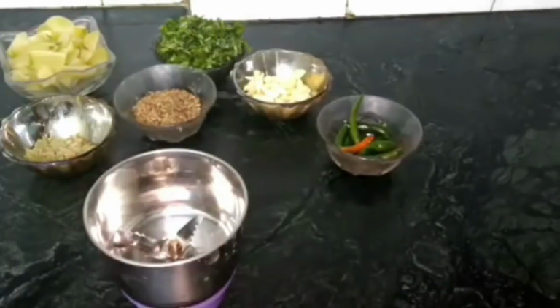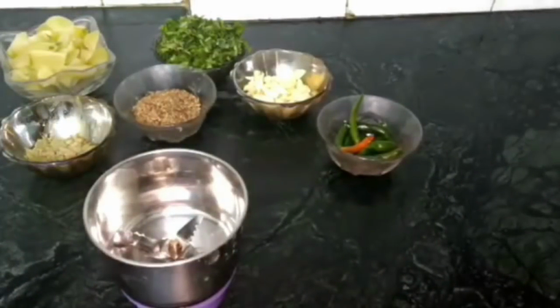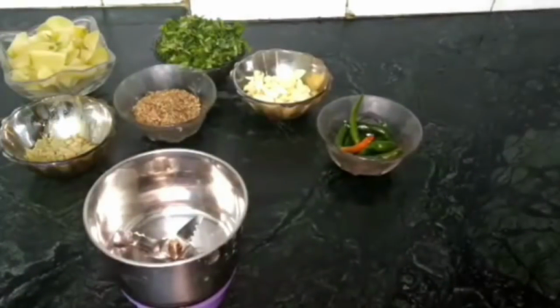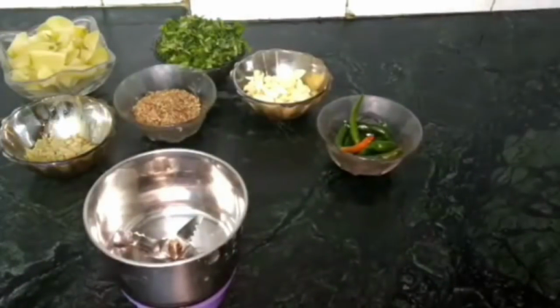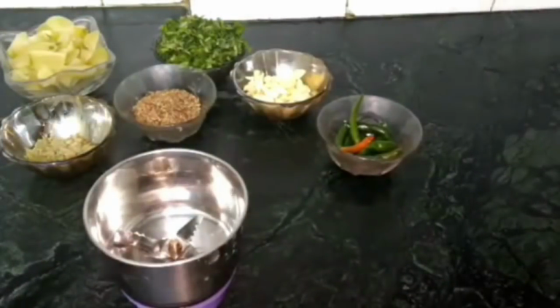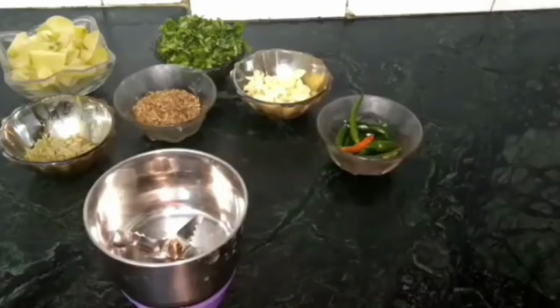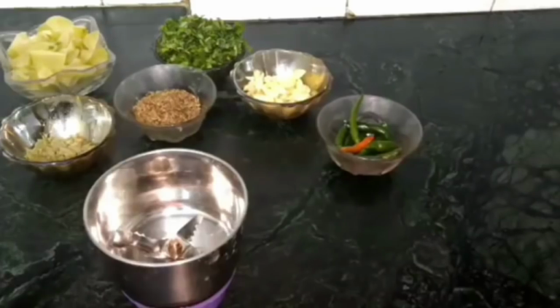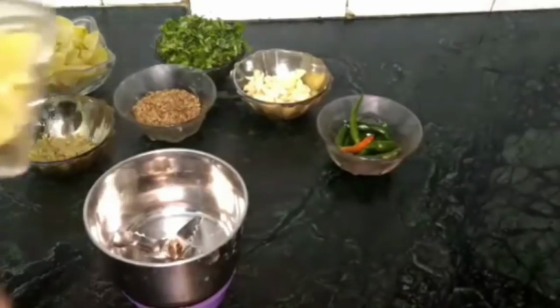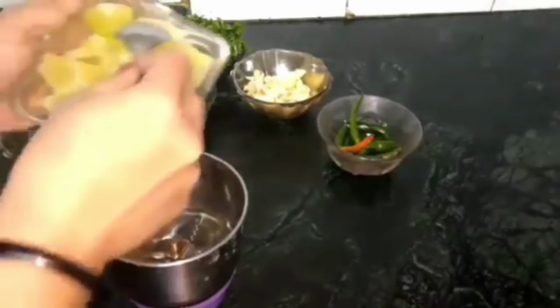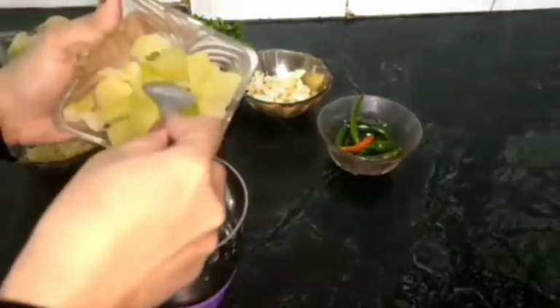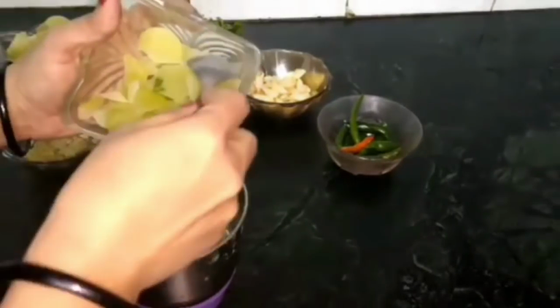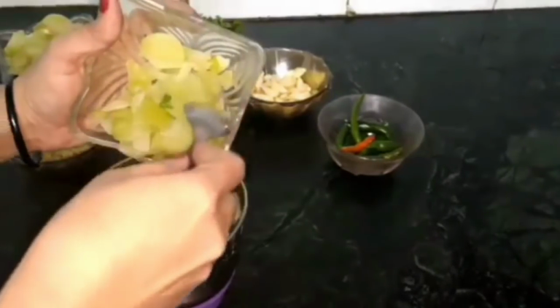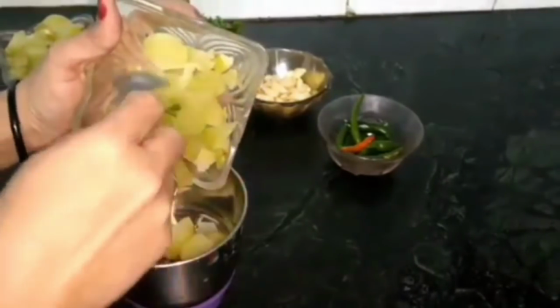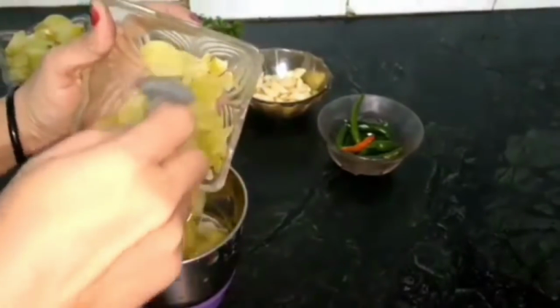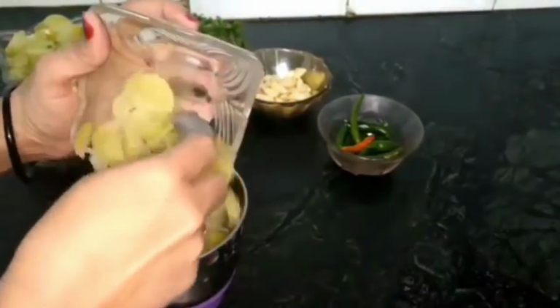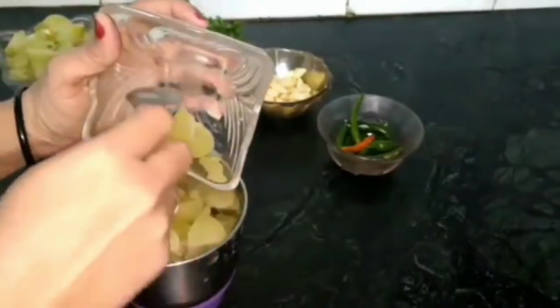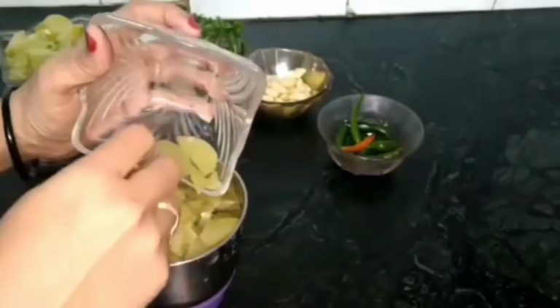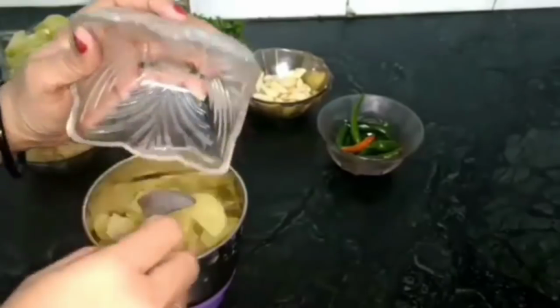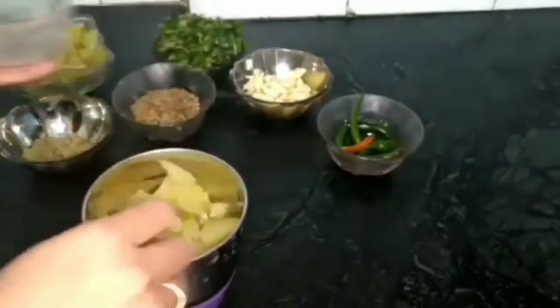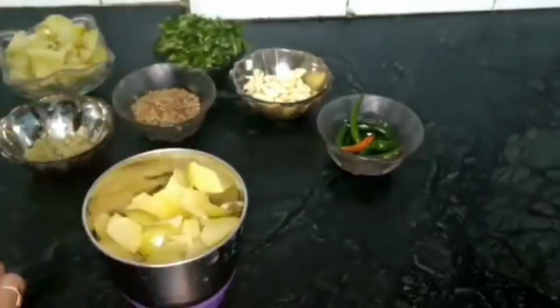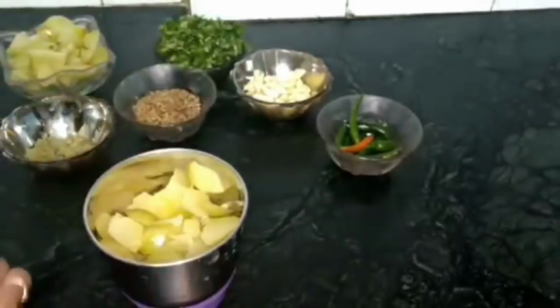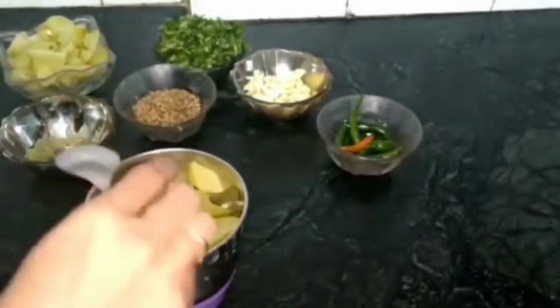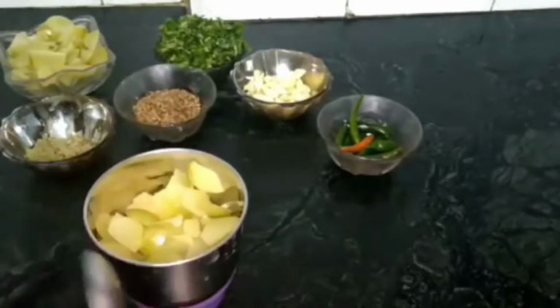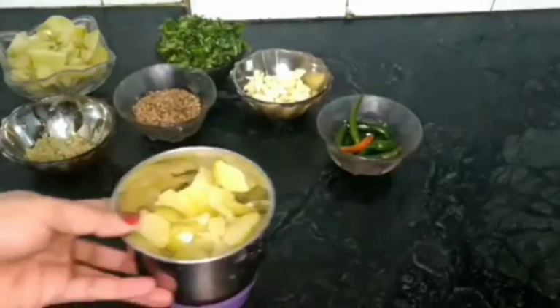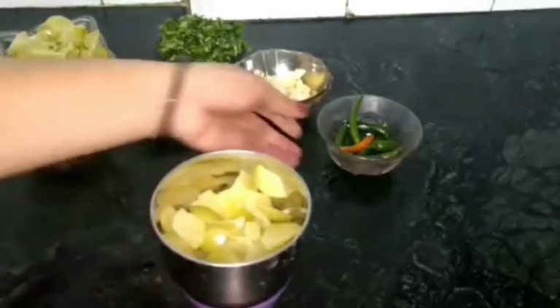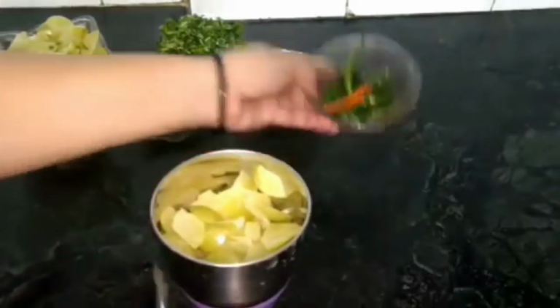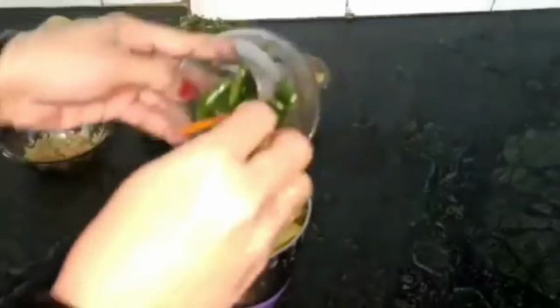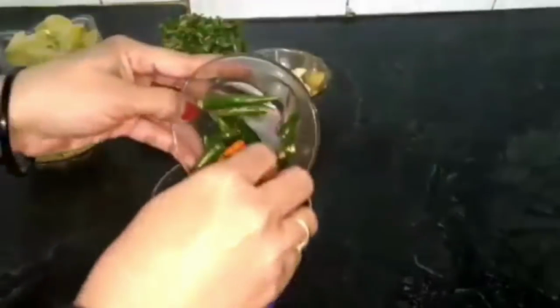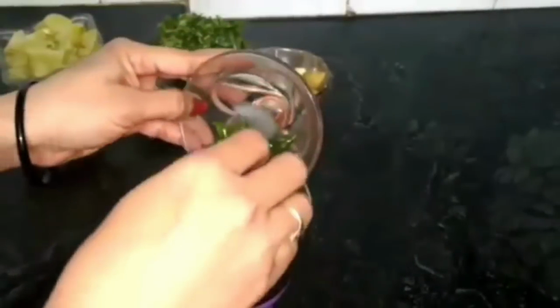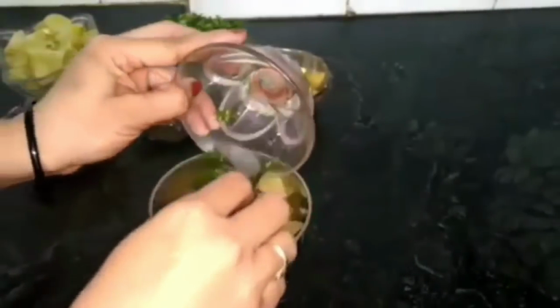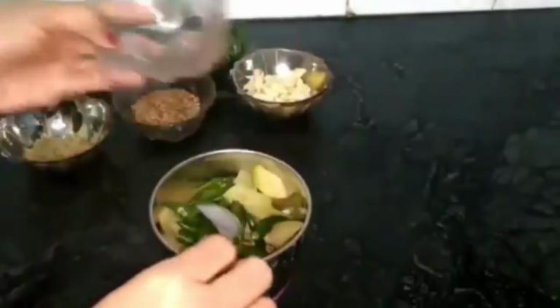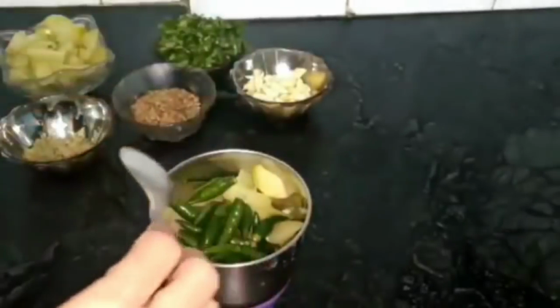I am using a bowl to prepare this. I have to blend it two times to get it into a very good shape.